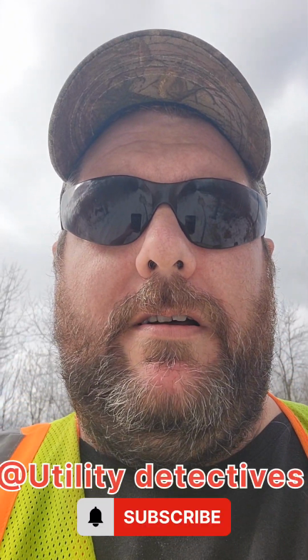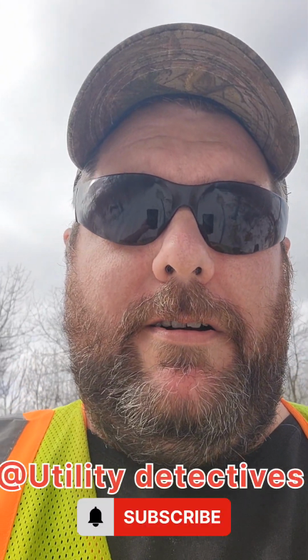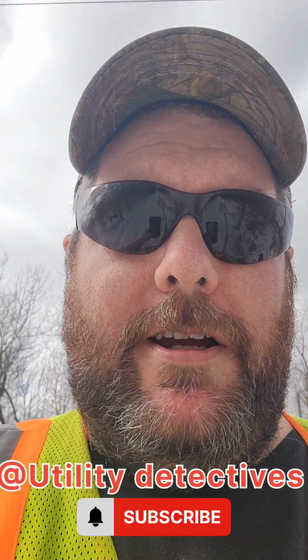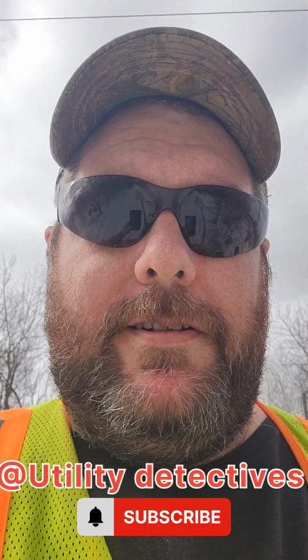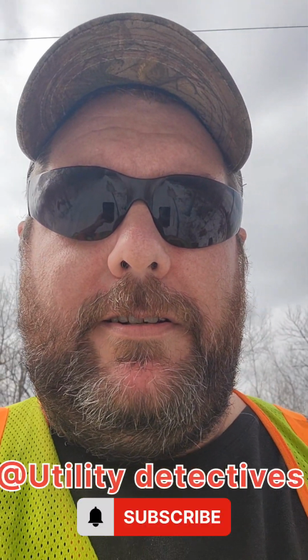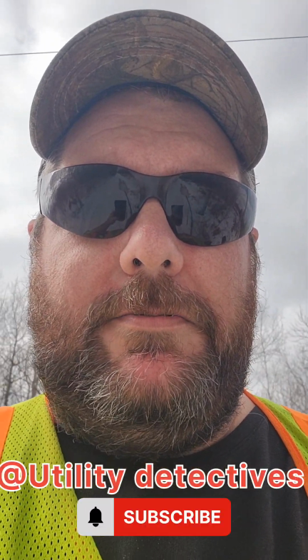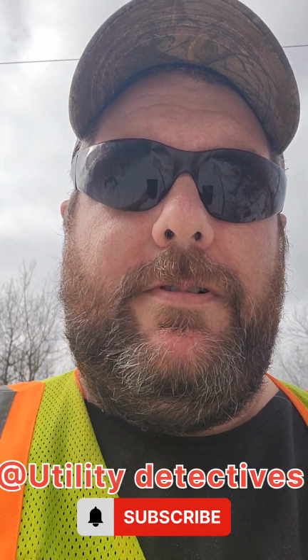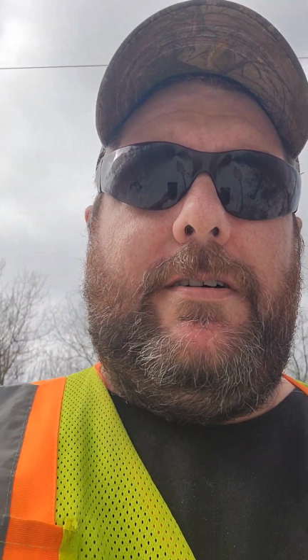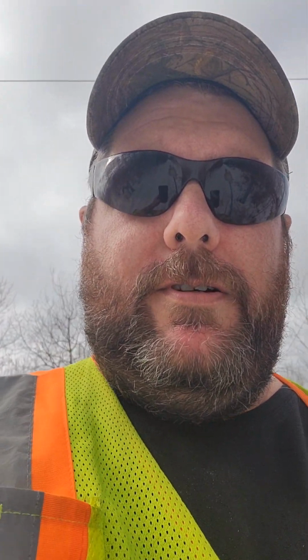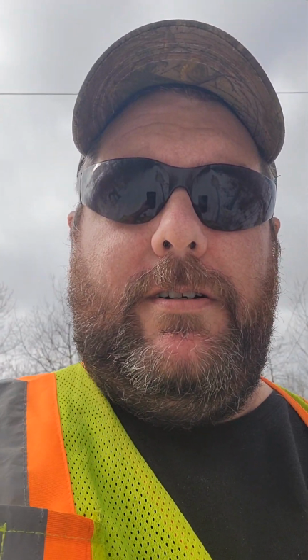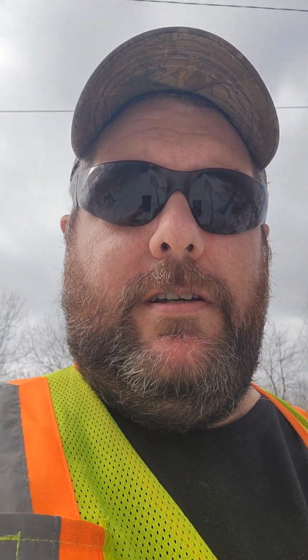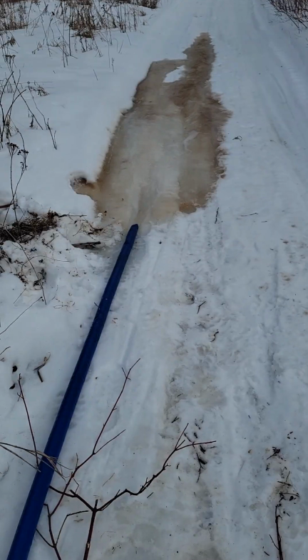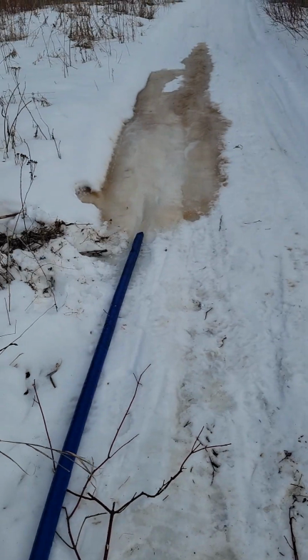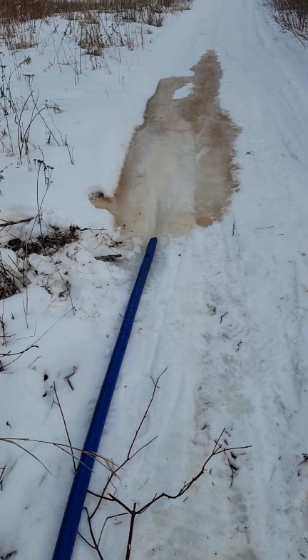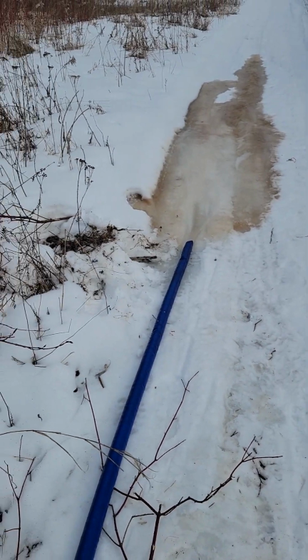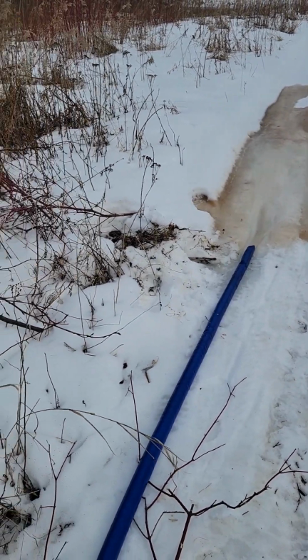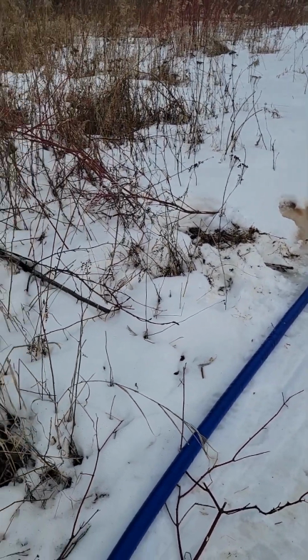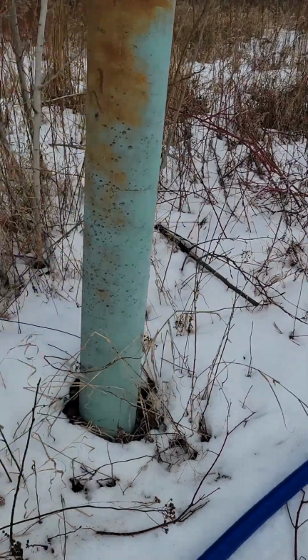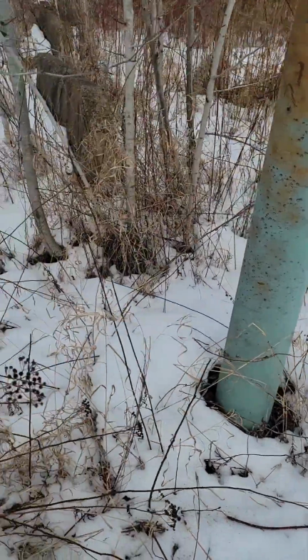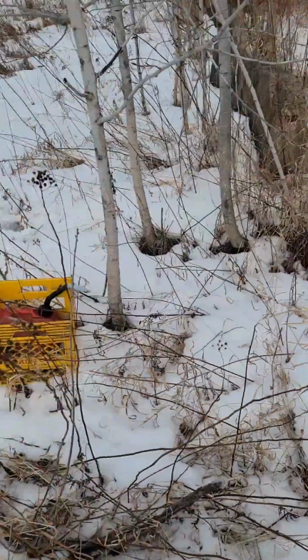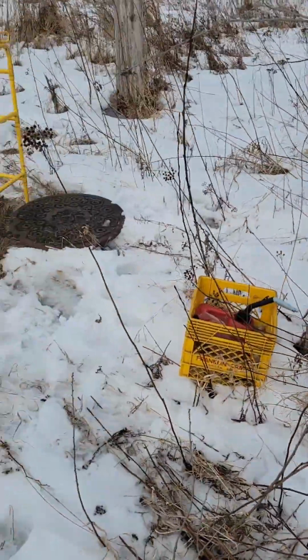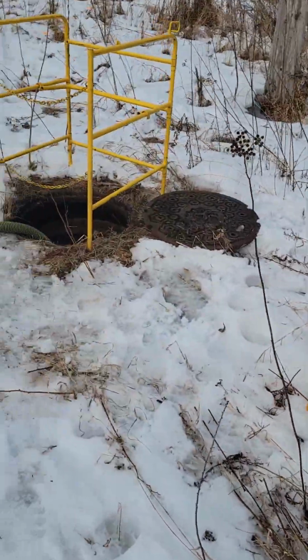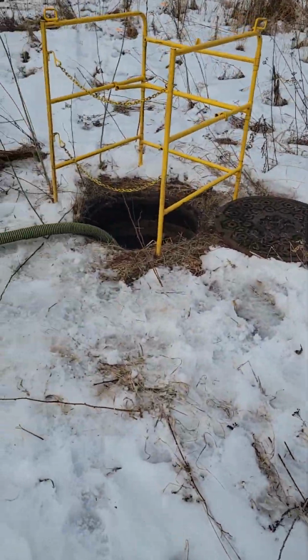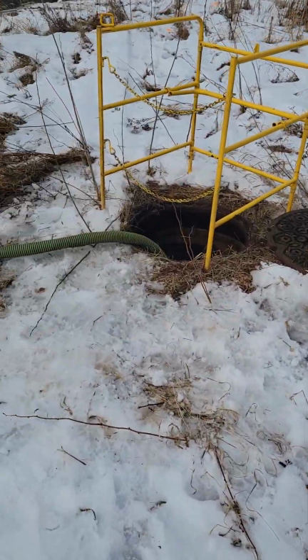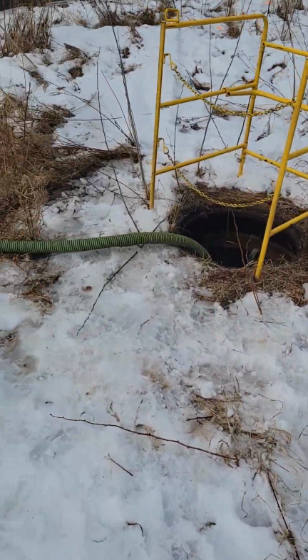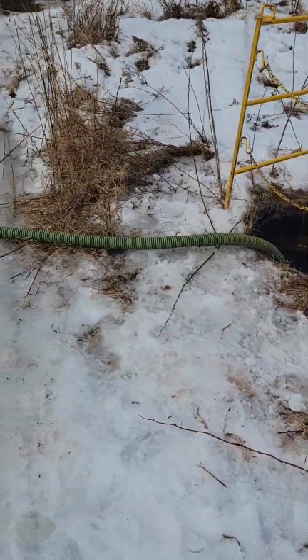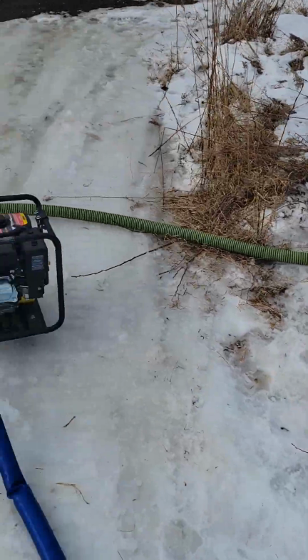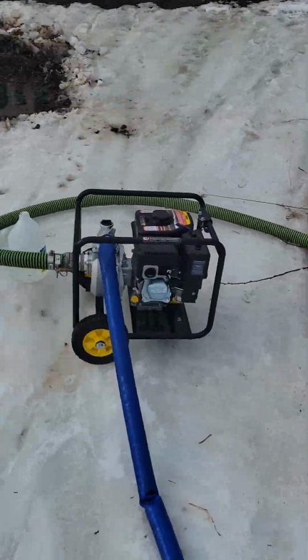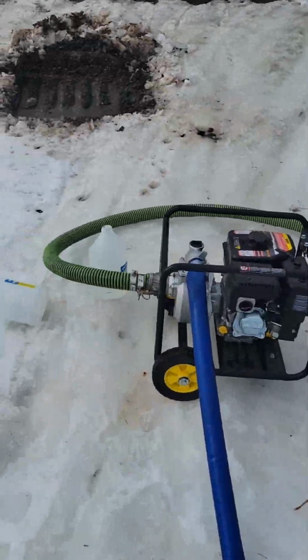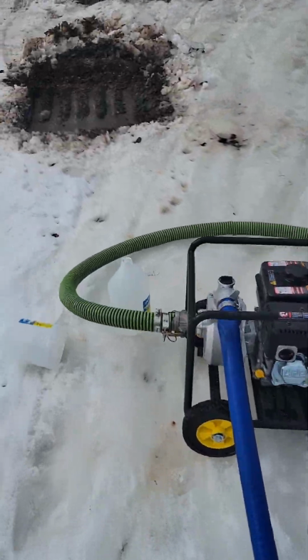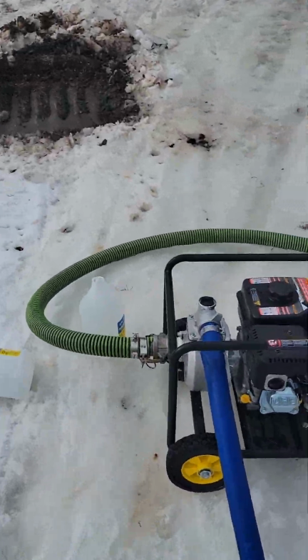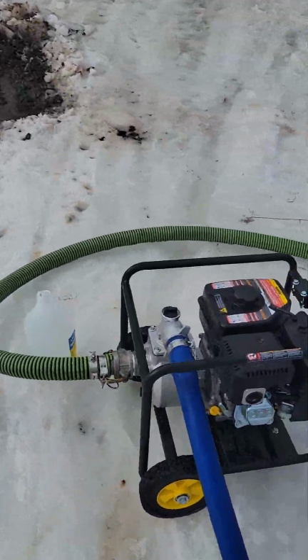All right, let's see what we've got going on today. Pumping all the manholes.